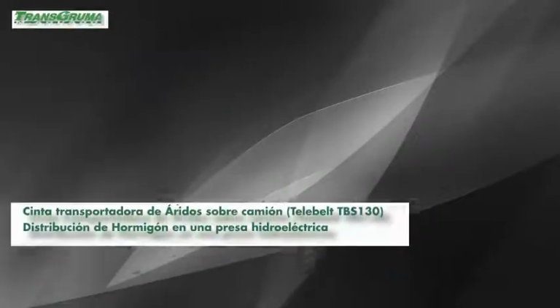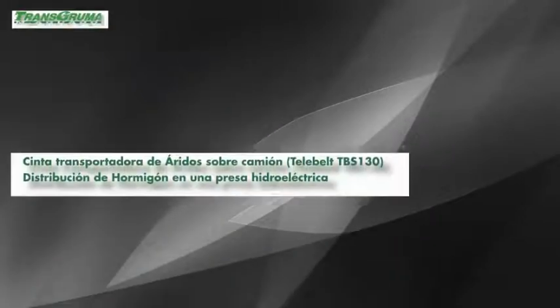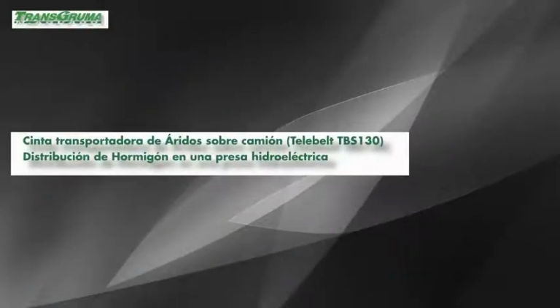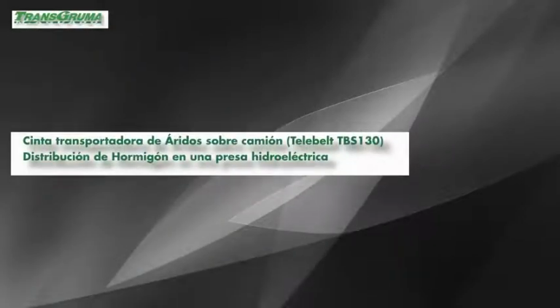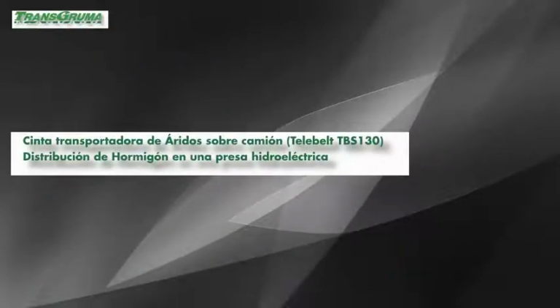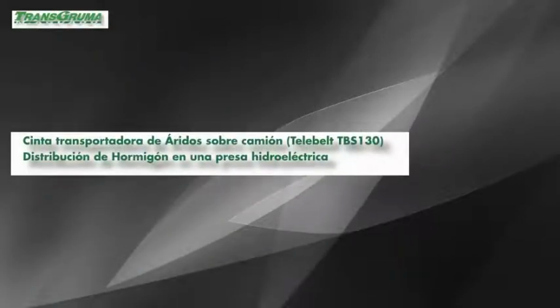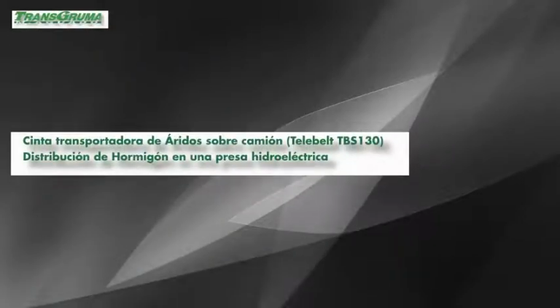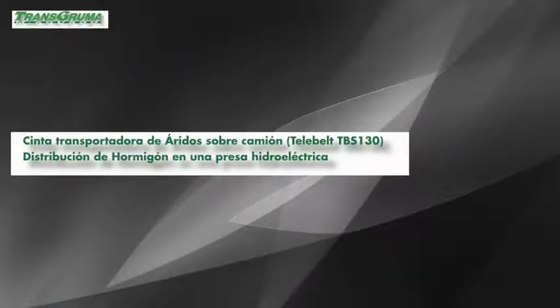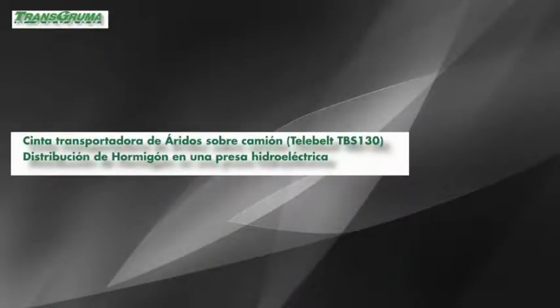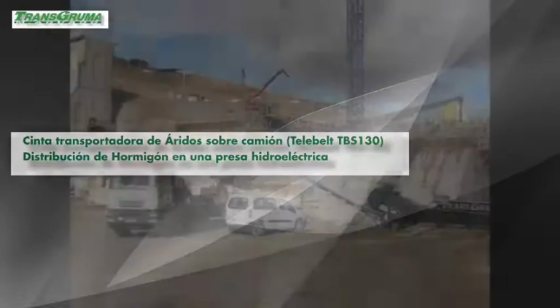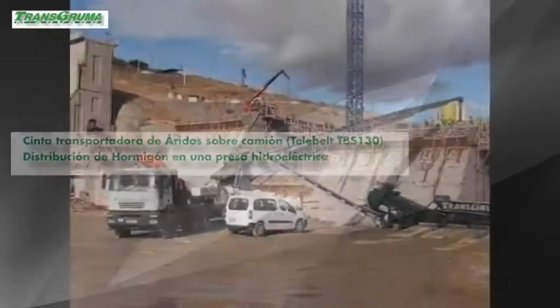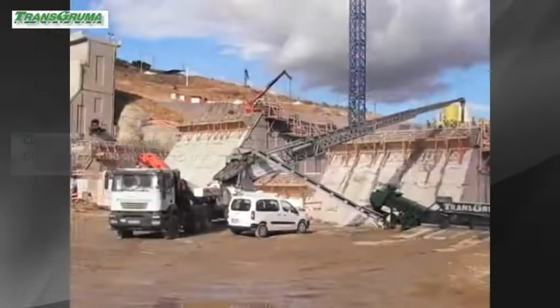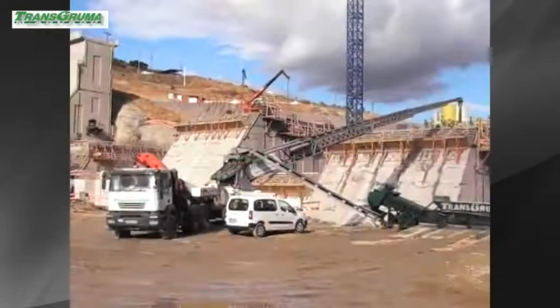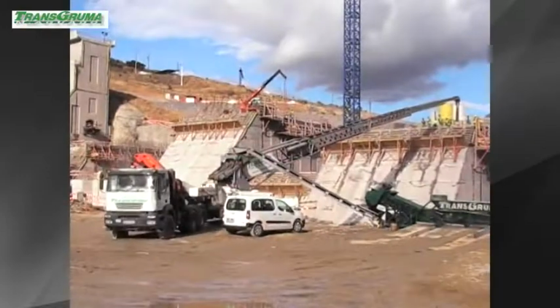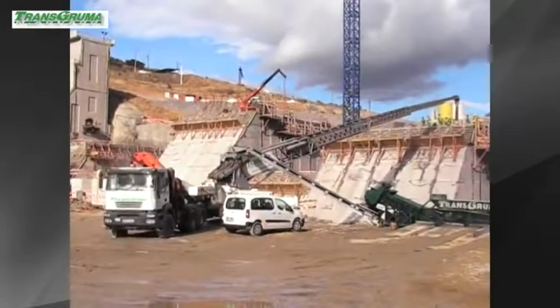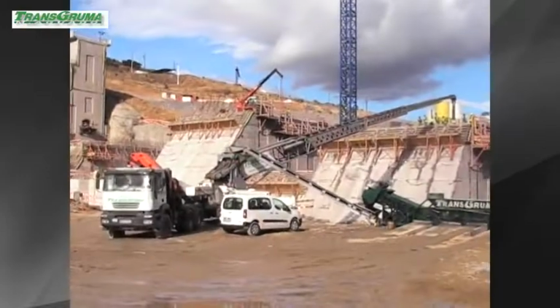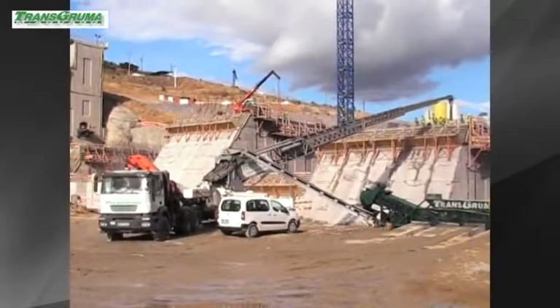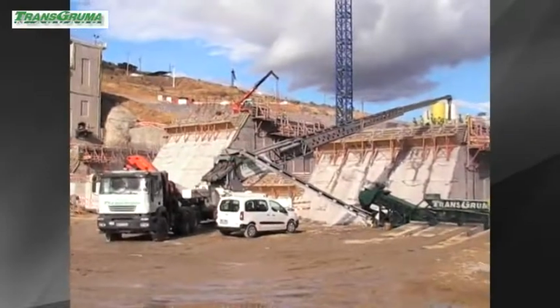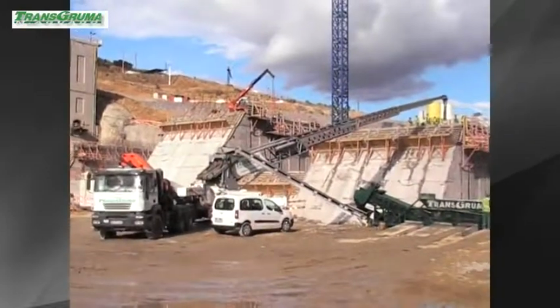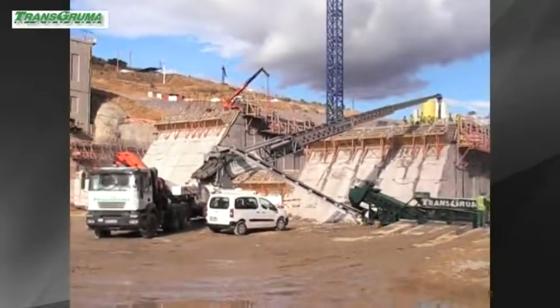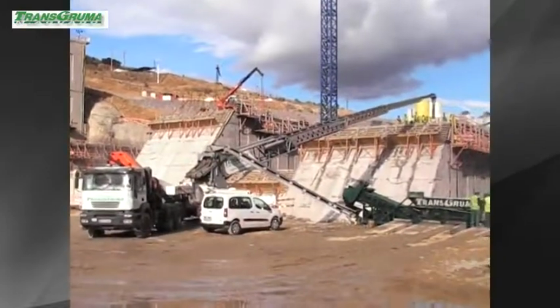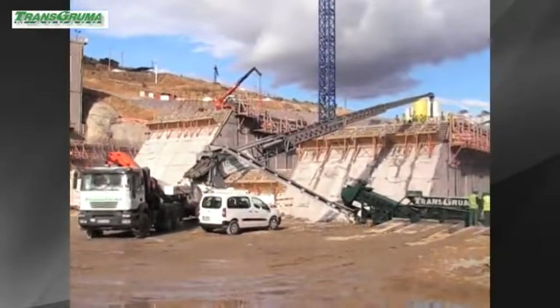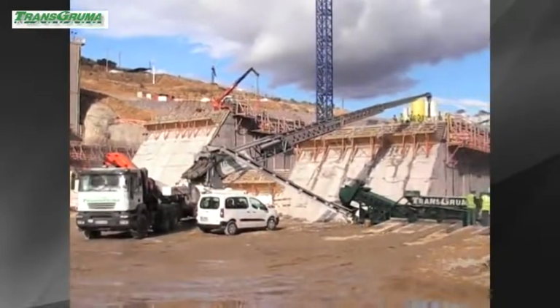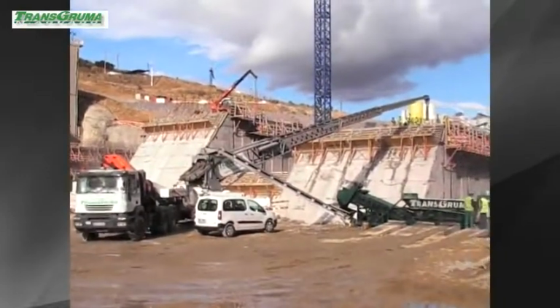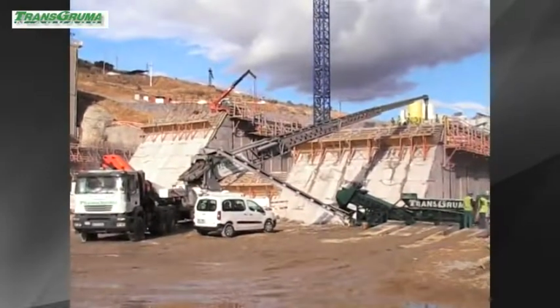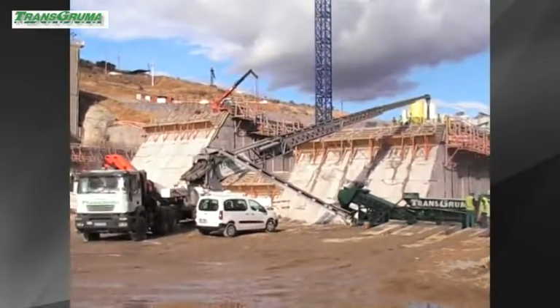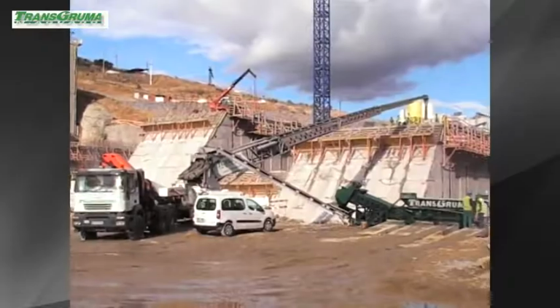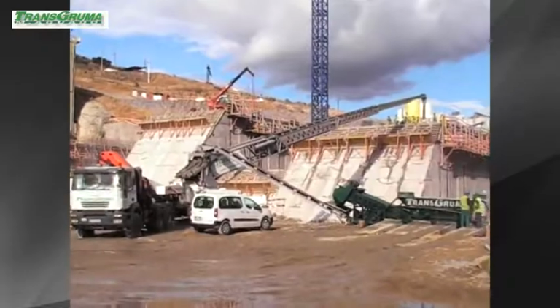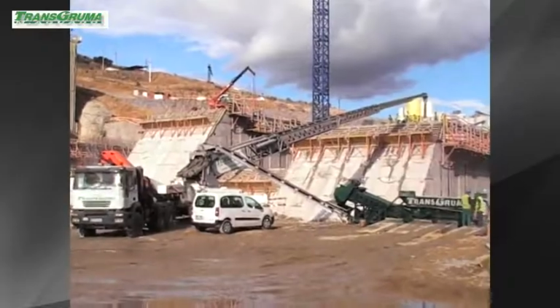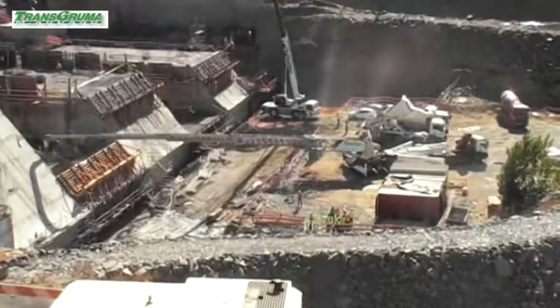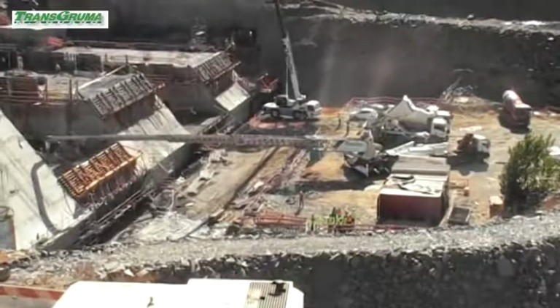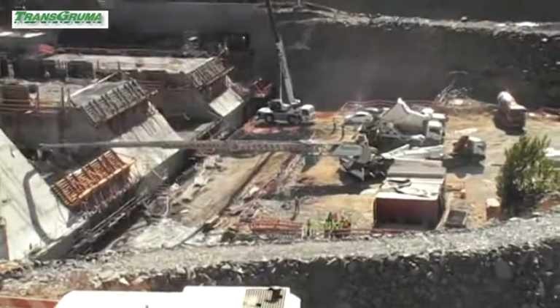Here, we present the lifting and distribution mobile system with the best production on the market, with real capacity for 120 cubic meters per hour.